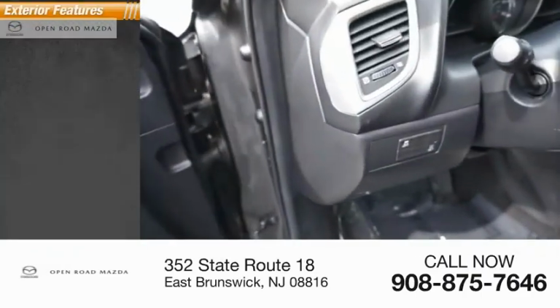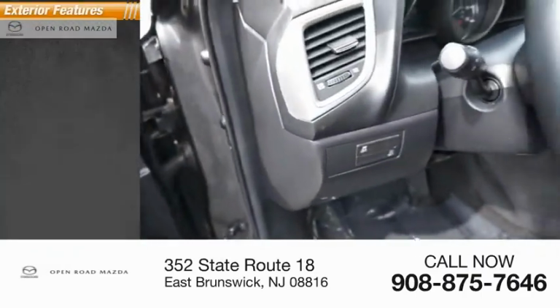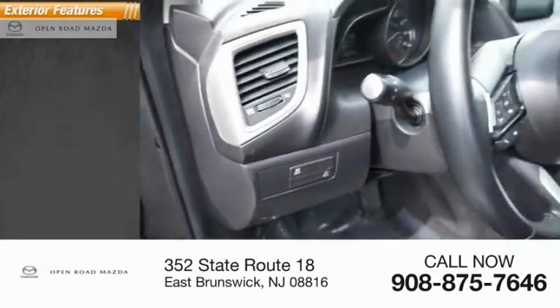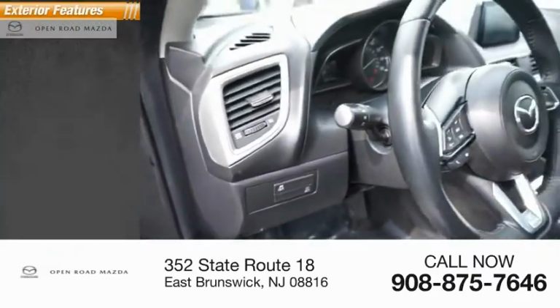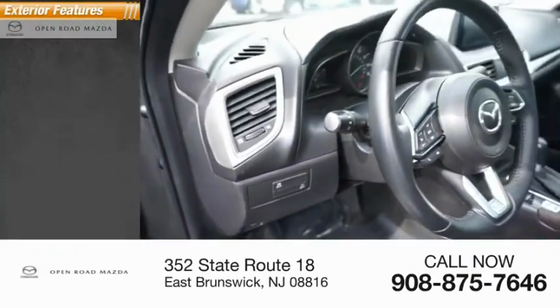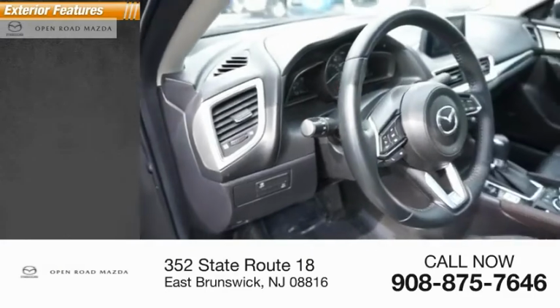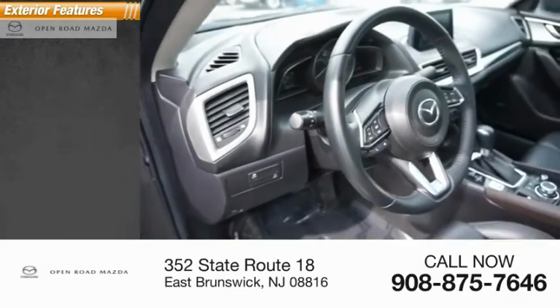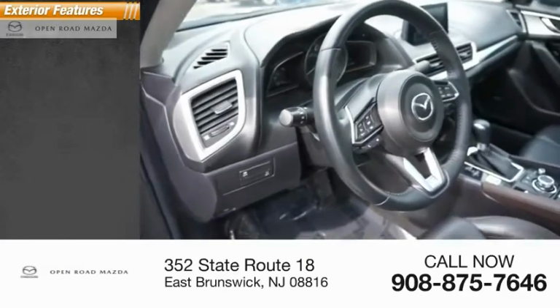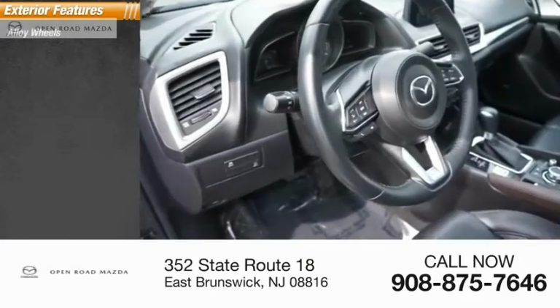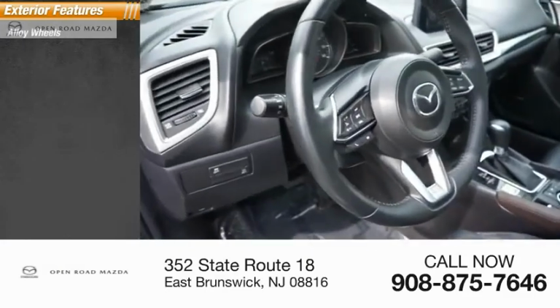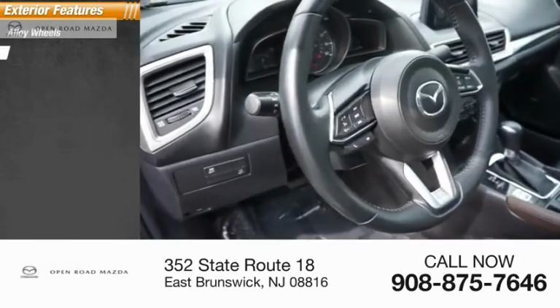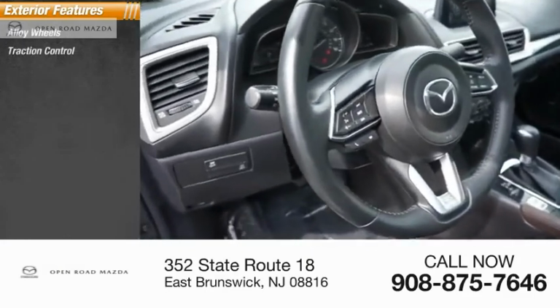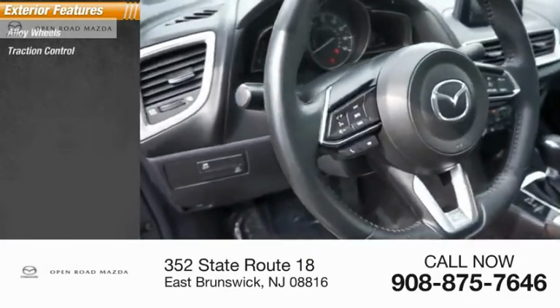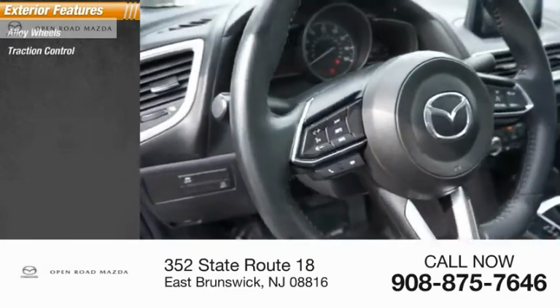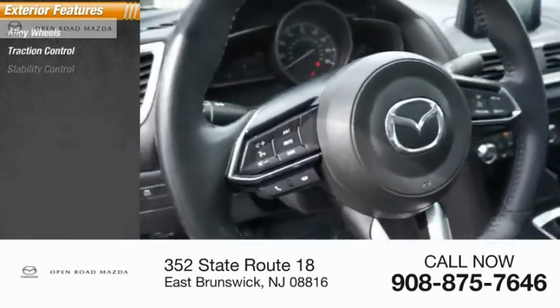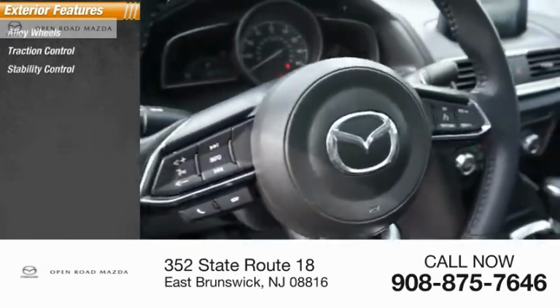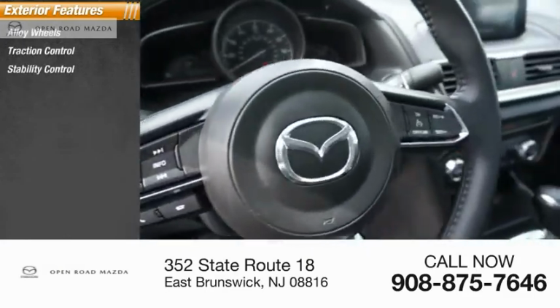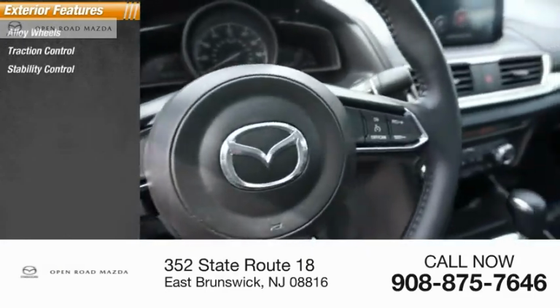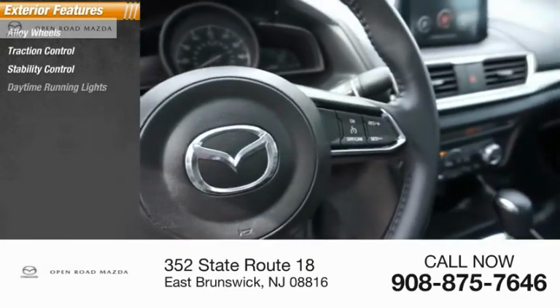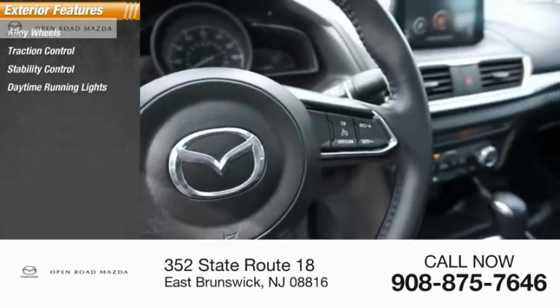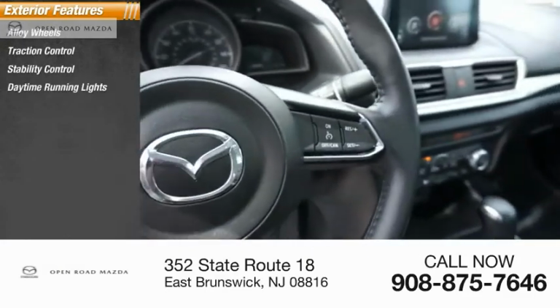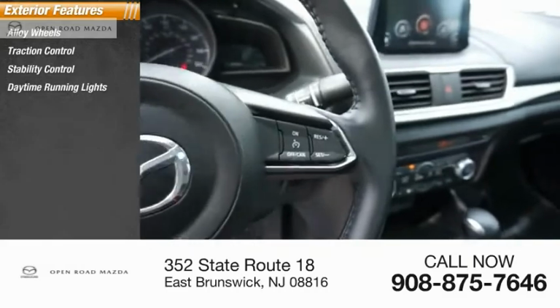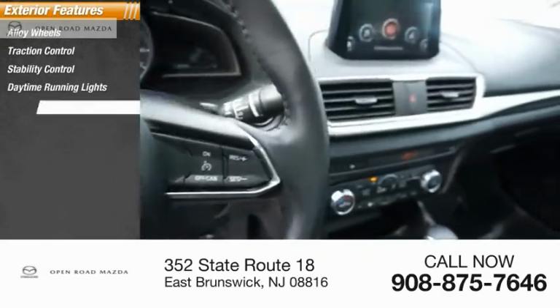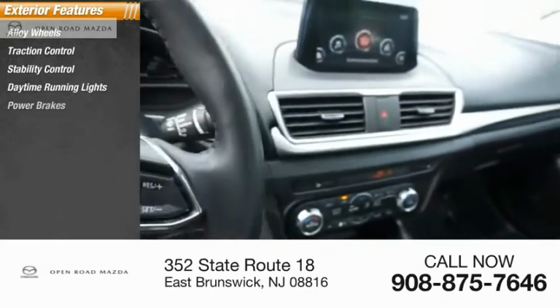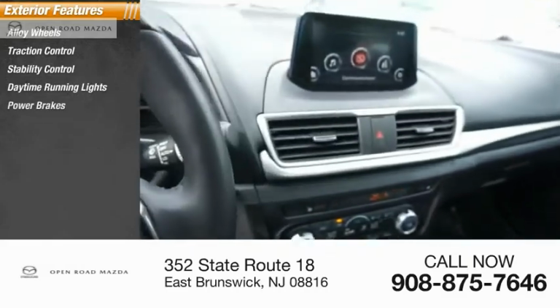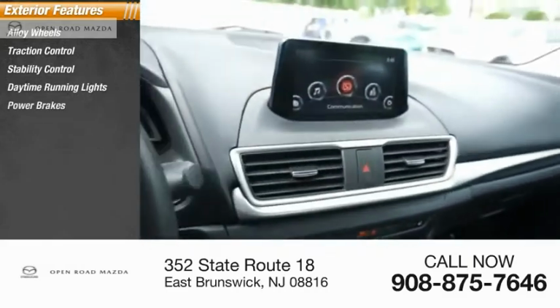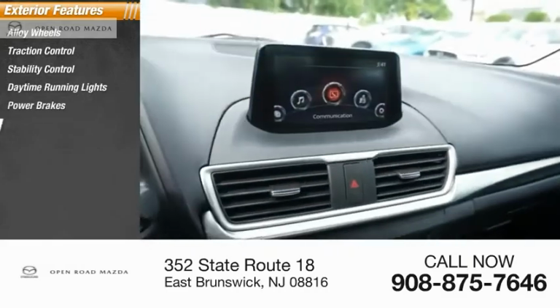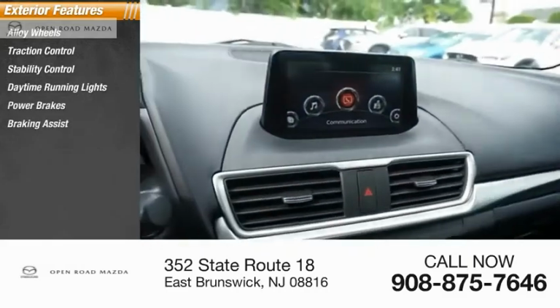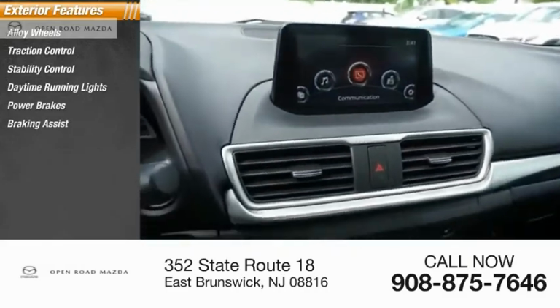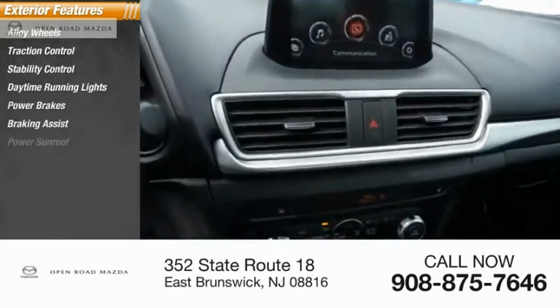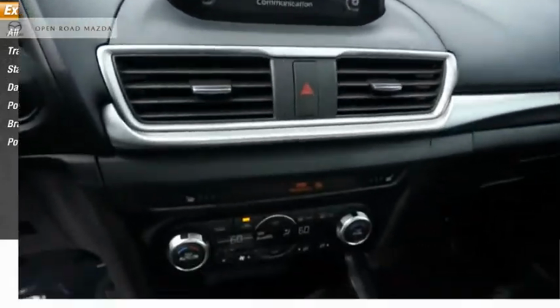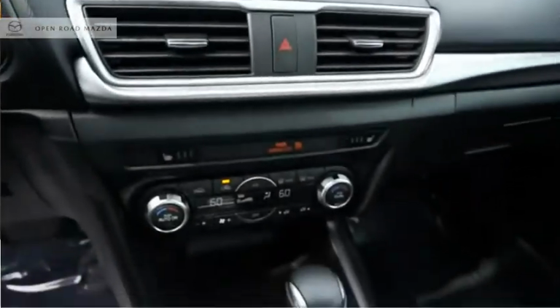Here are some of this vehicle's great options: alloy wheels, traction control, stability control, daytime running lights, power brakes, braking assist, and a power sunroof.